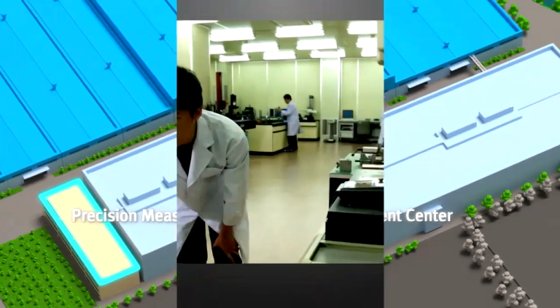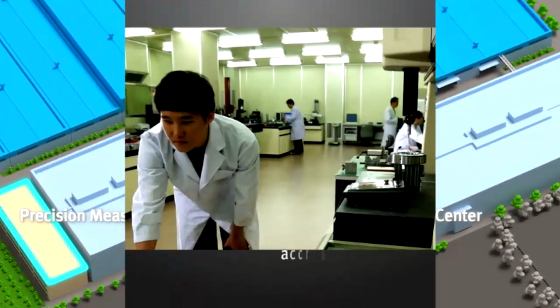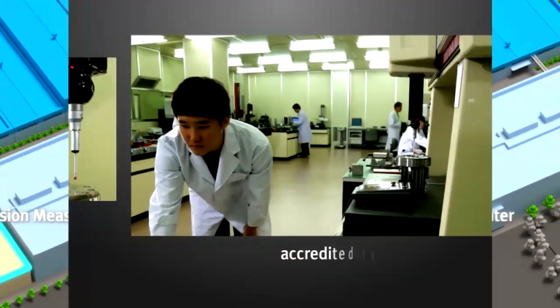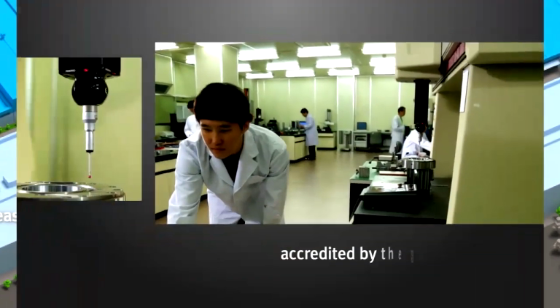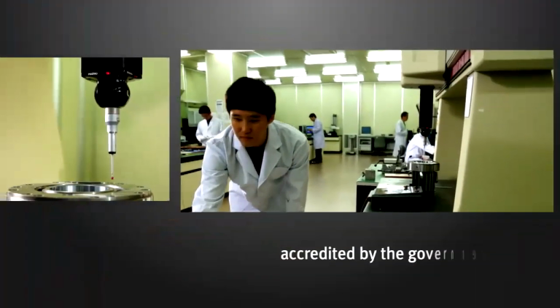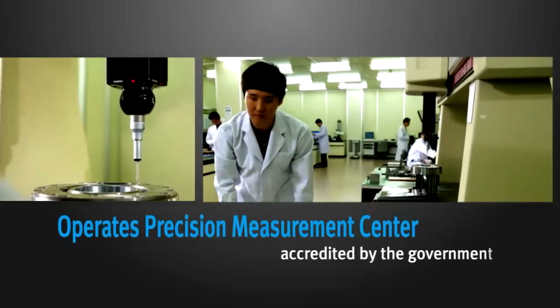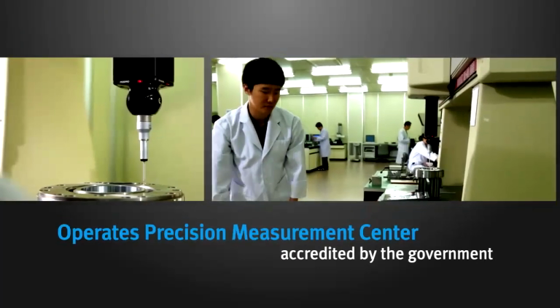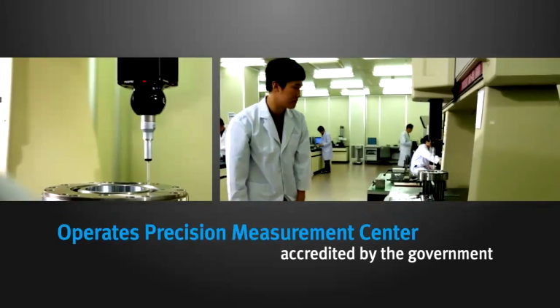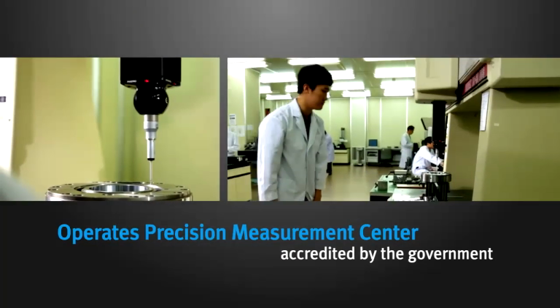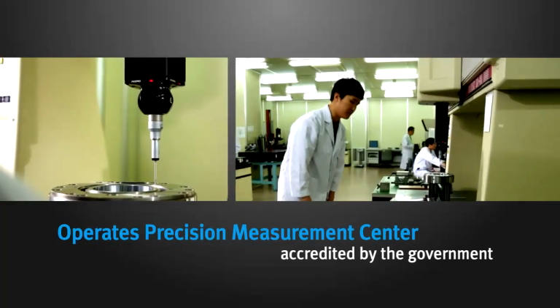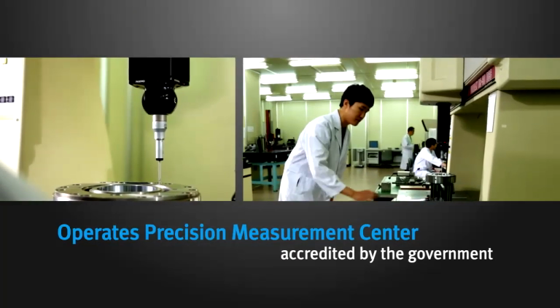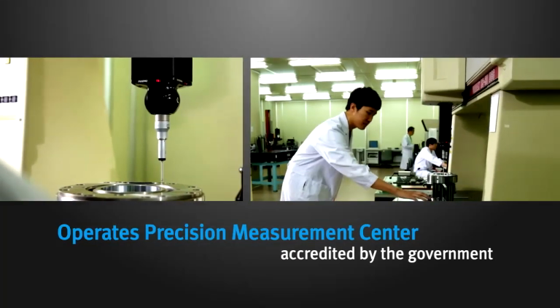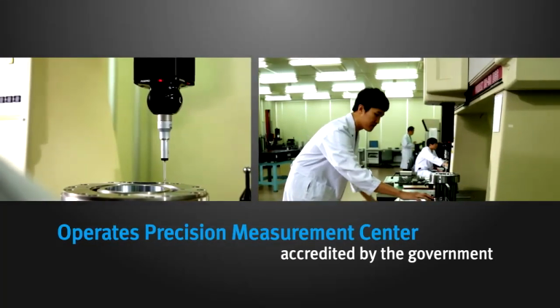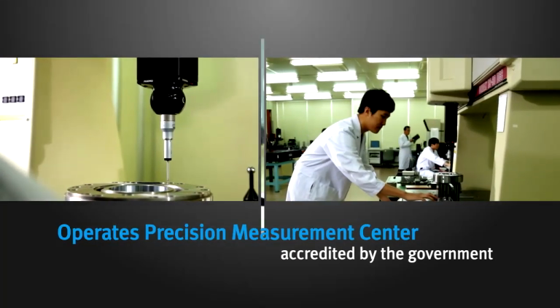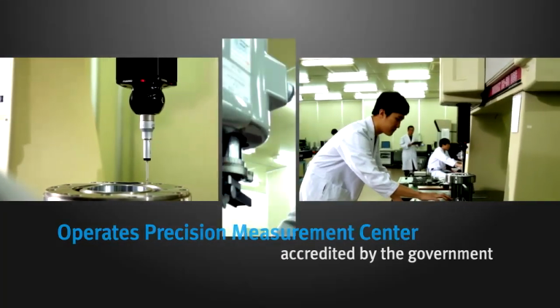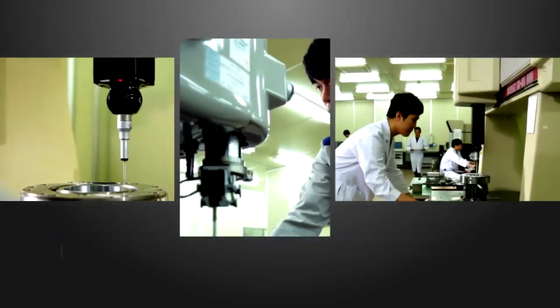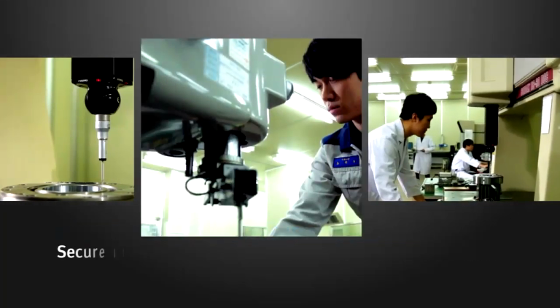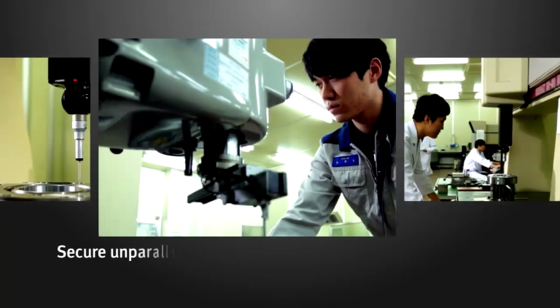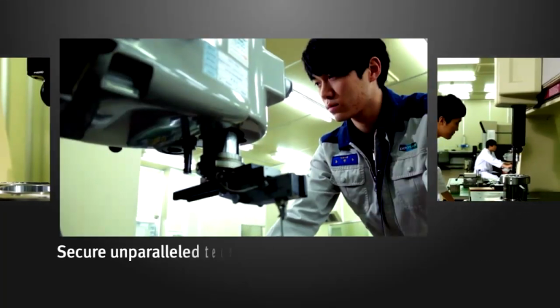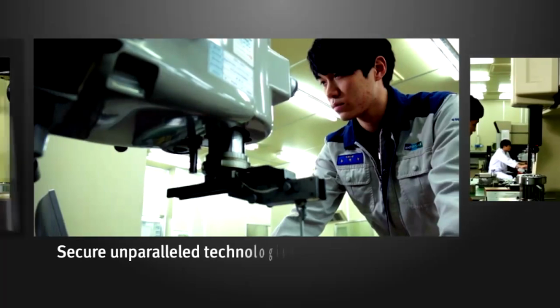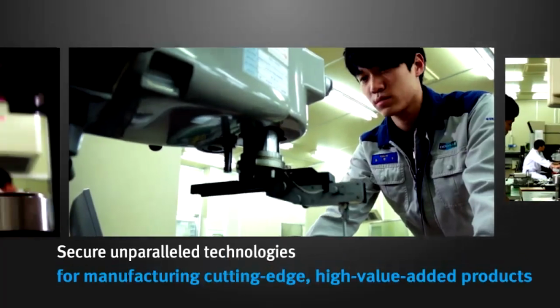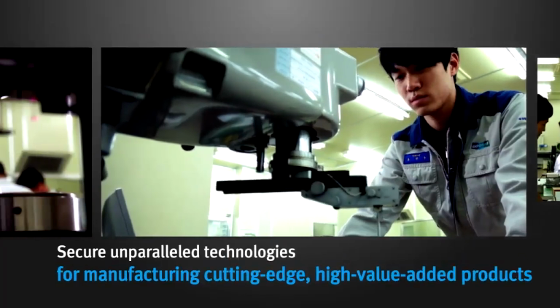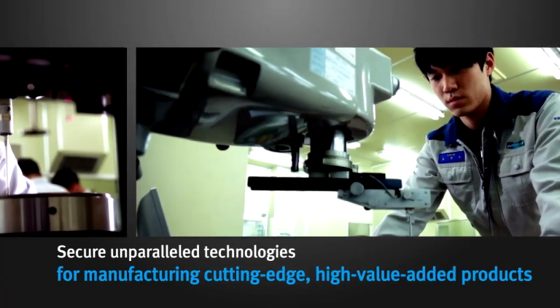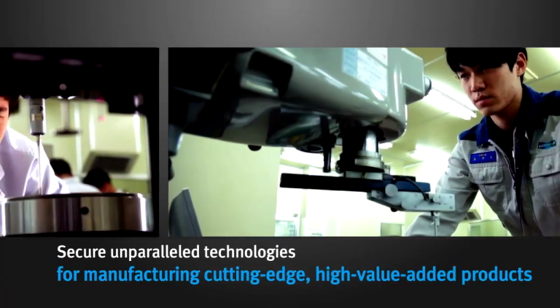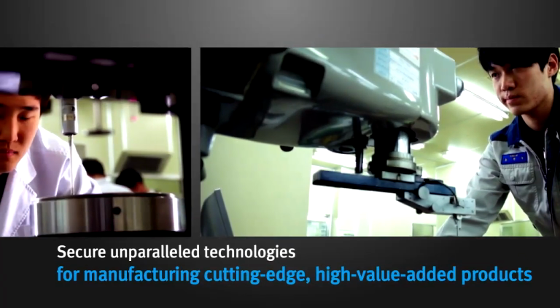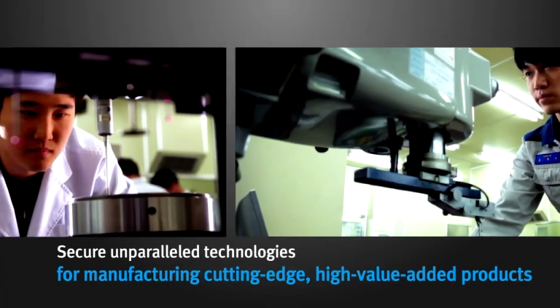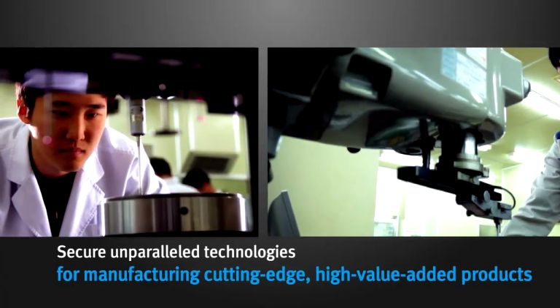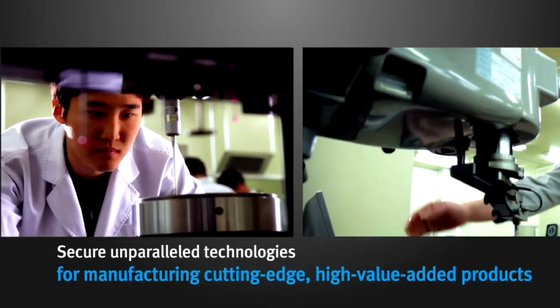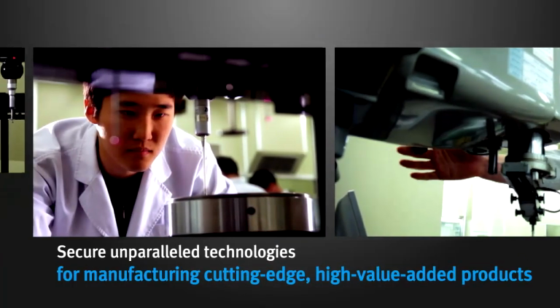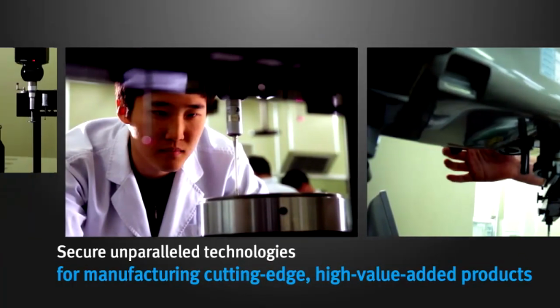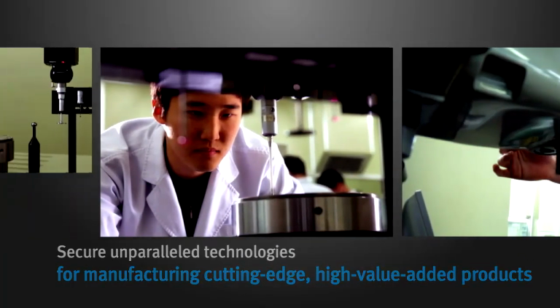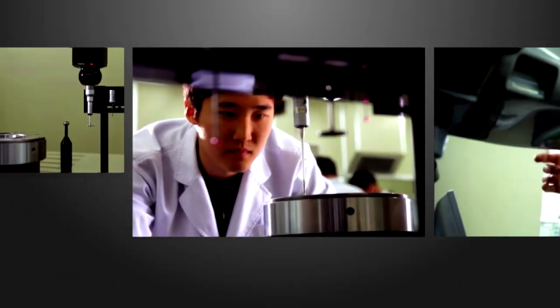By operating a precision measurement center accredited by the government, we are striving to achieve unparalleled levels of quality technologies for the manufacture of cutting-edge, high-value-added products.